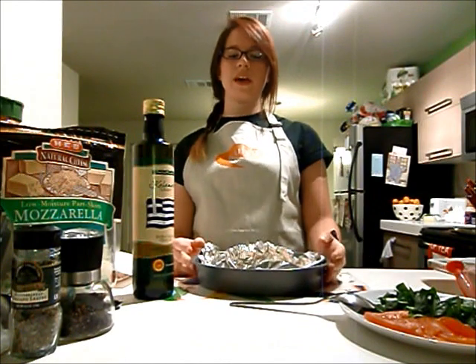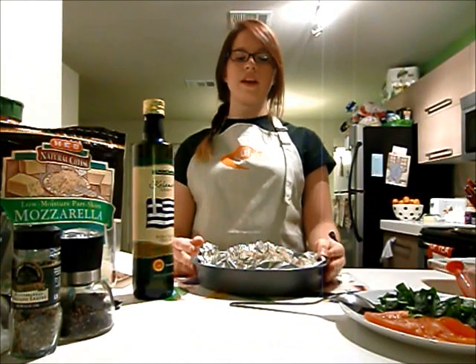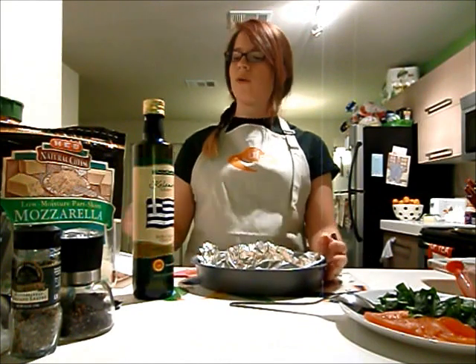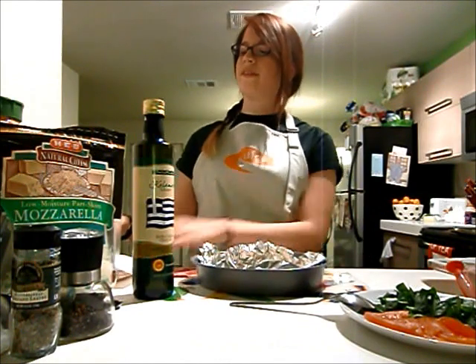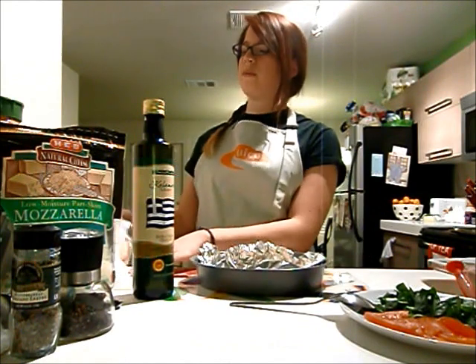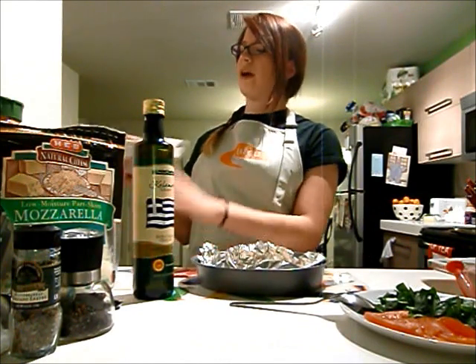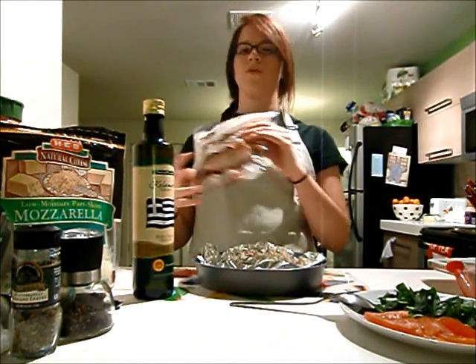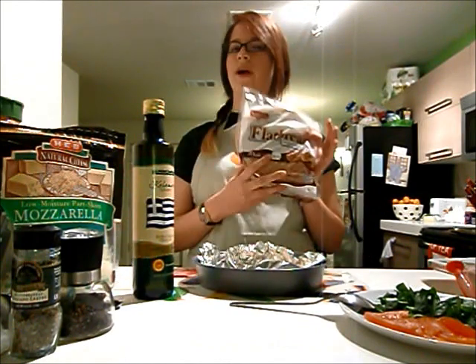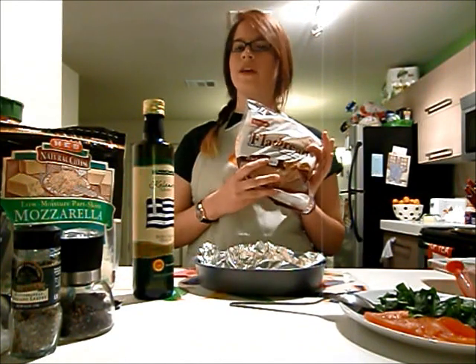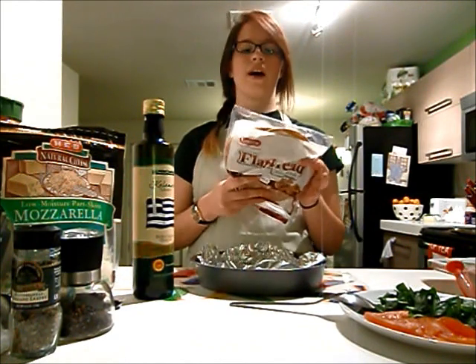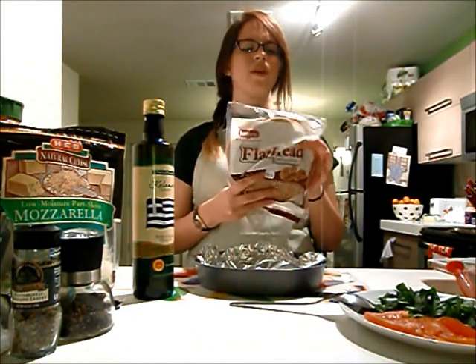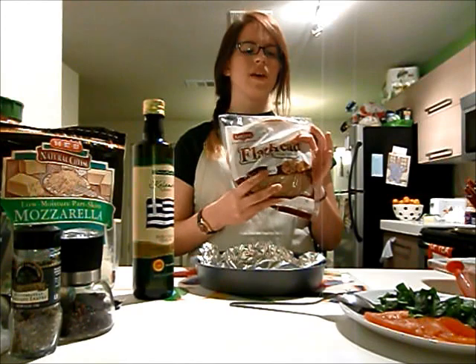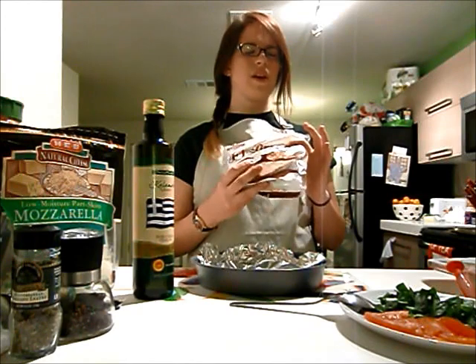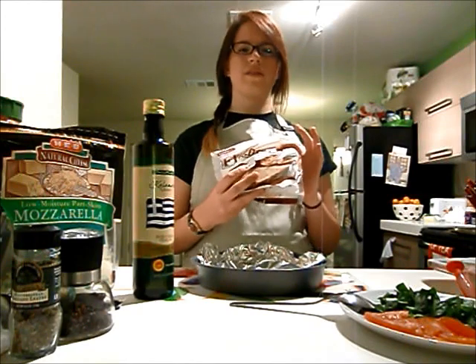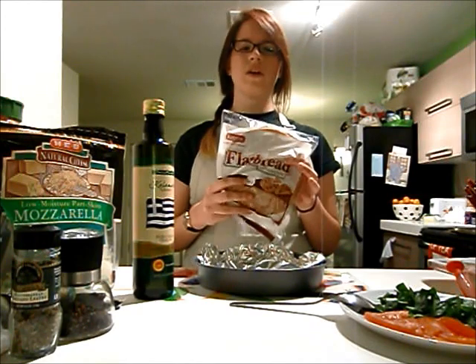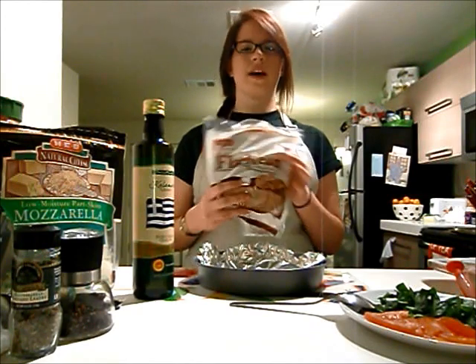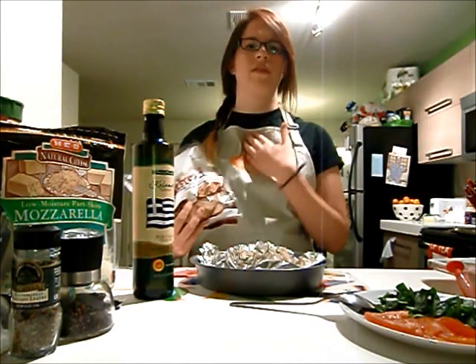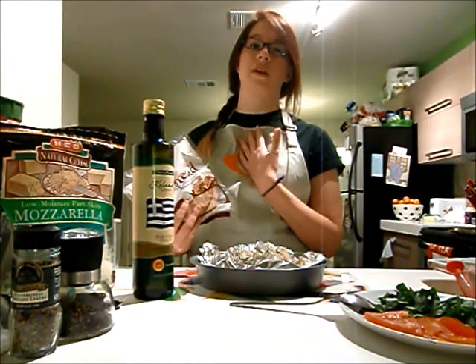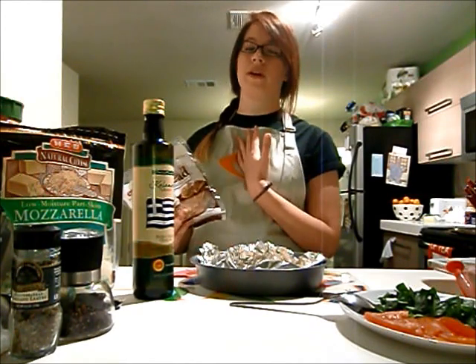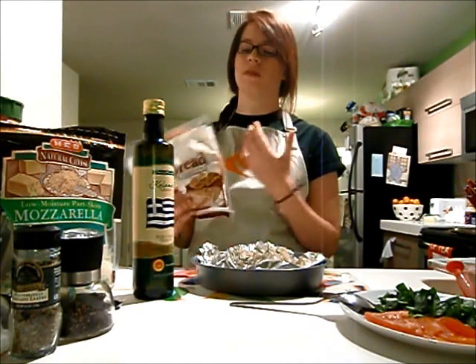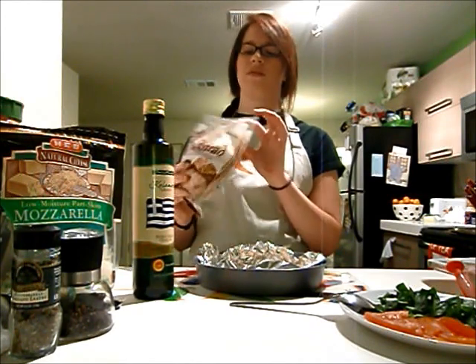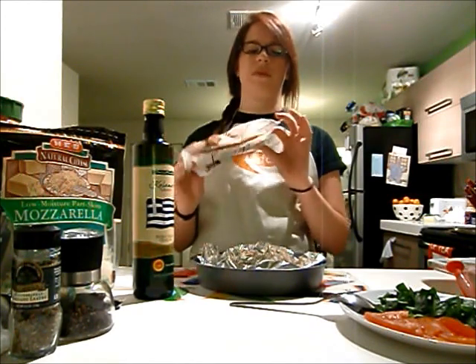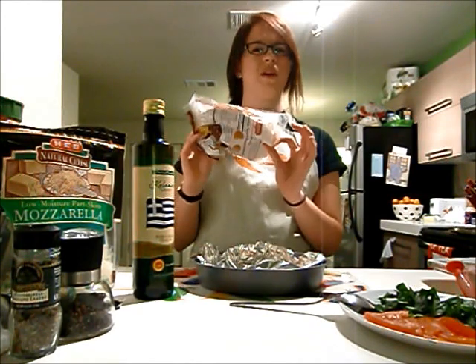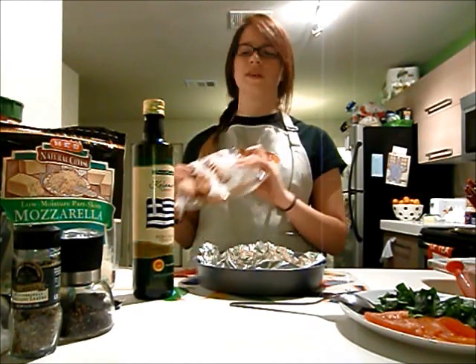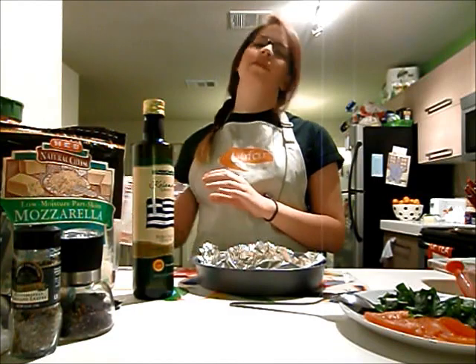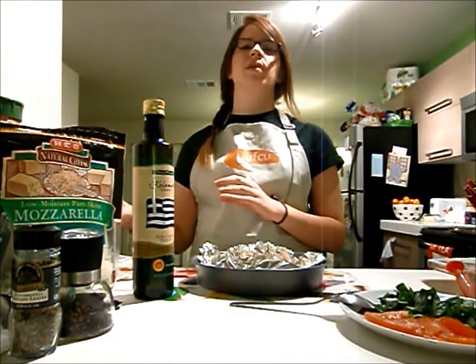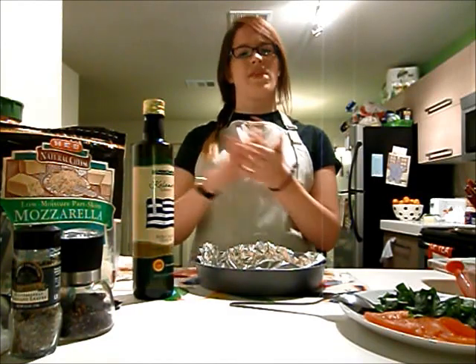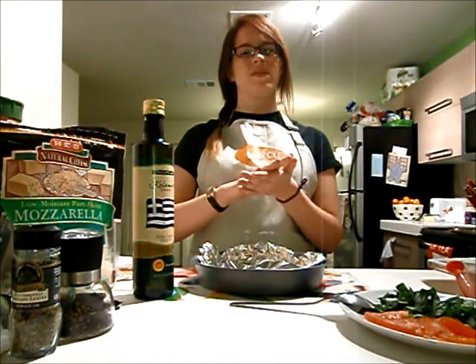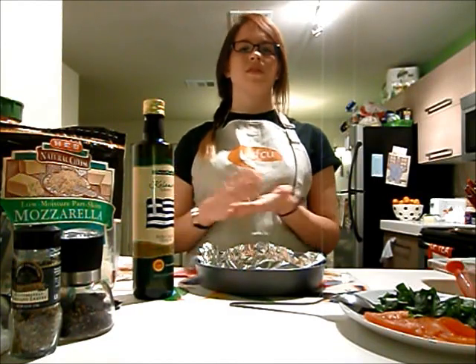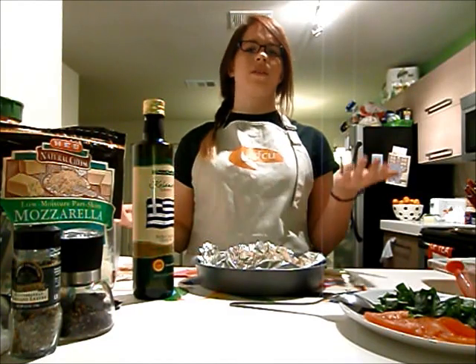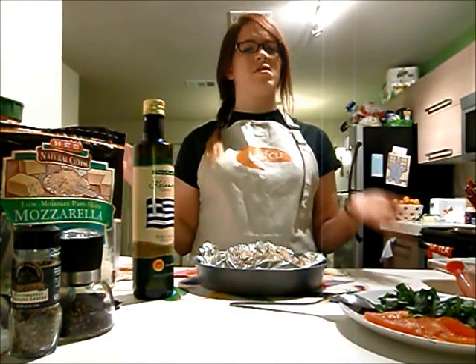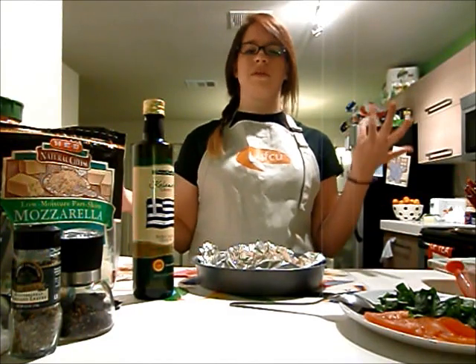Then you're going to want to get some pita bread or flatbread. You can either make it thin crust or thick crust. I personally like thick crust better, so I'm just going to use a little bit thicker pita breads, but they also make the really thin ones if you prefer thin crust.